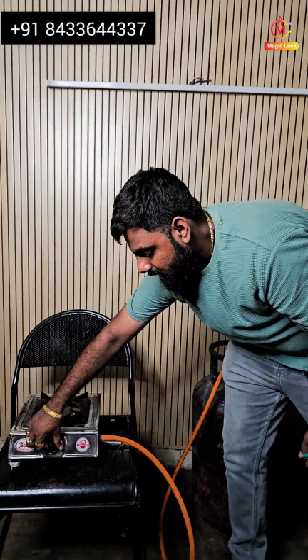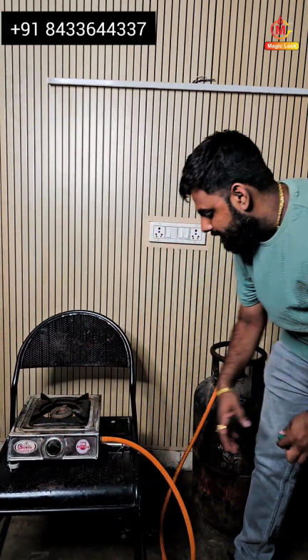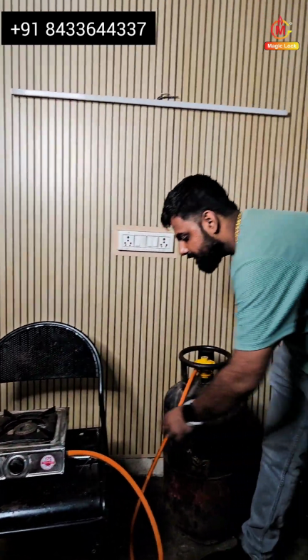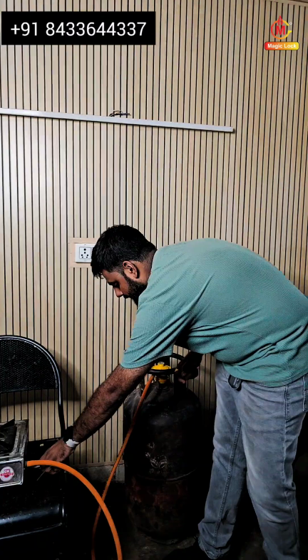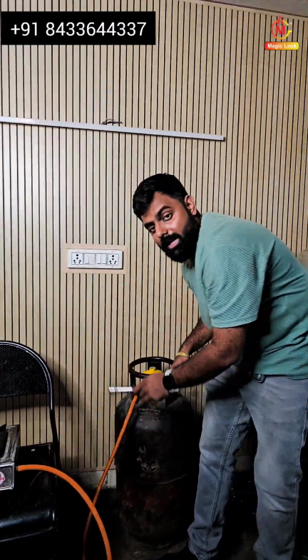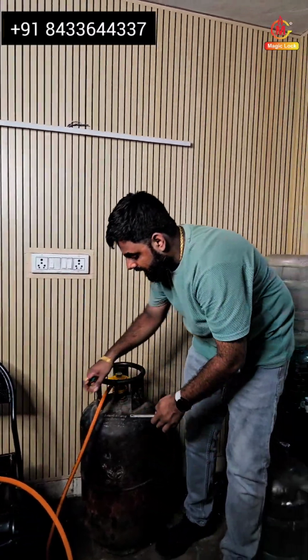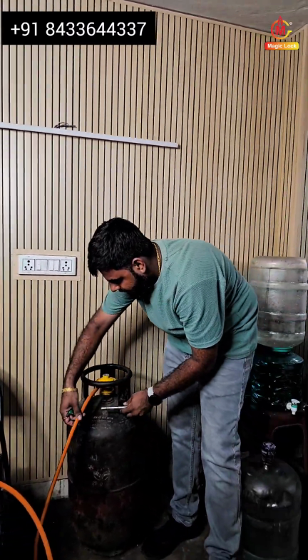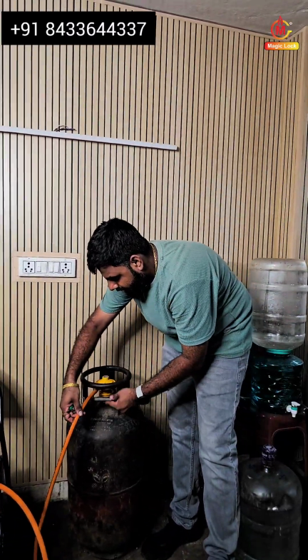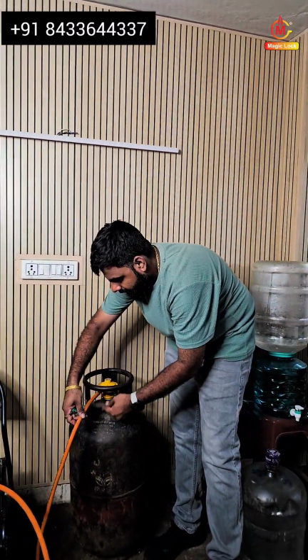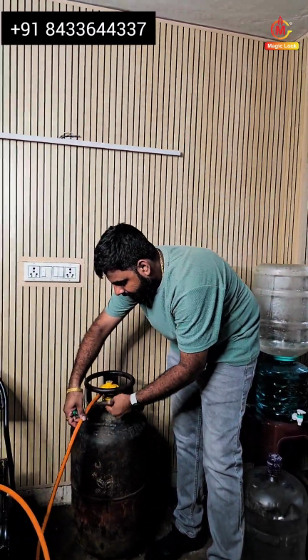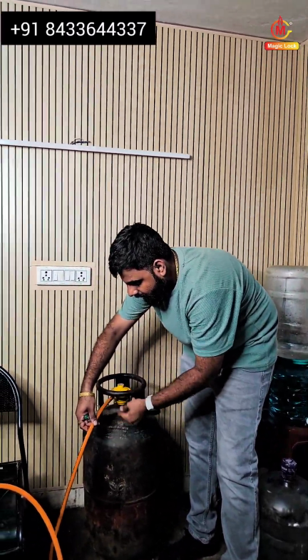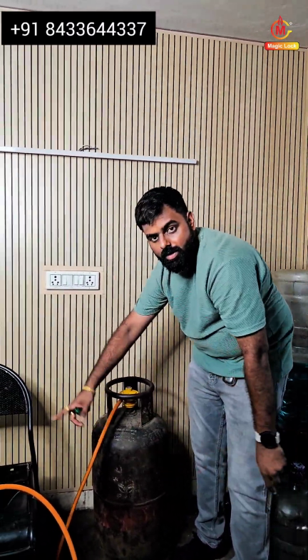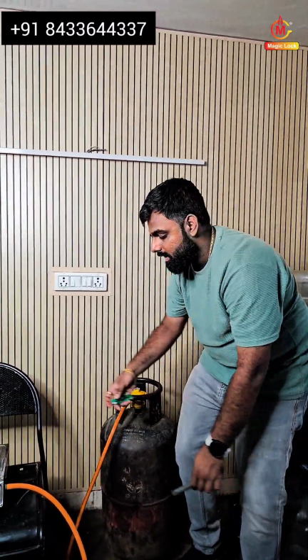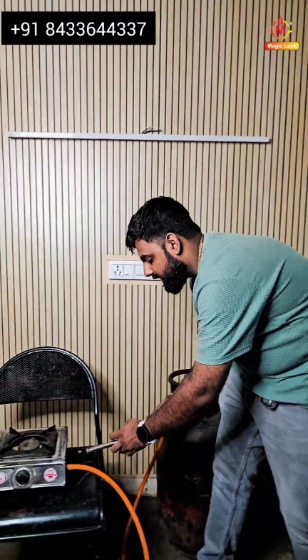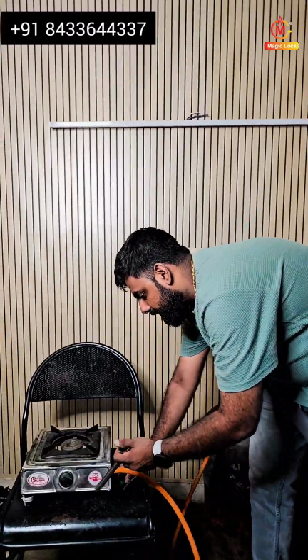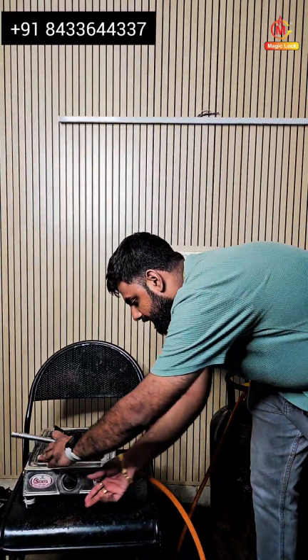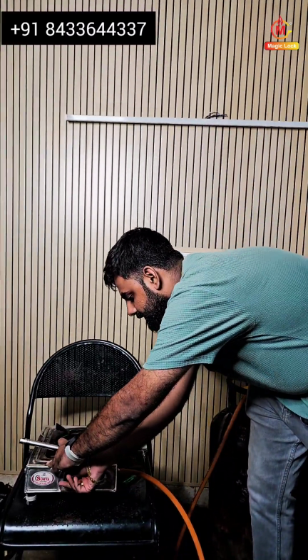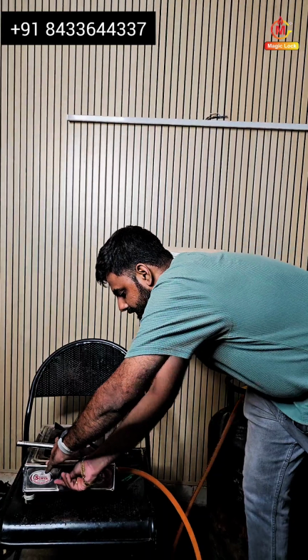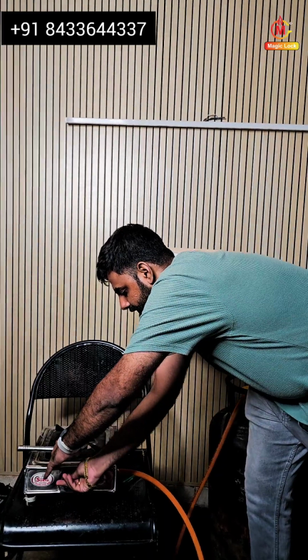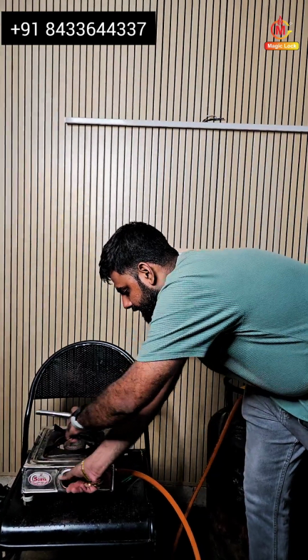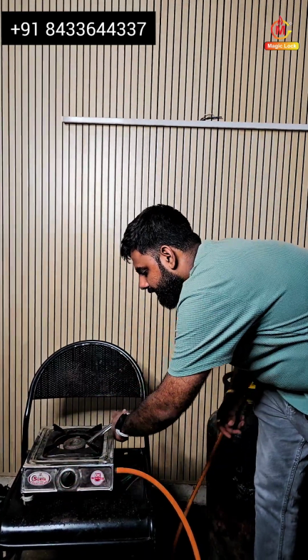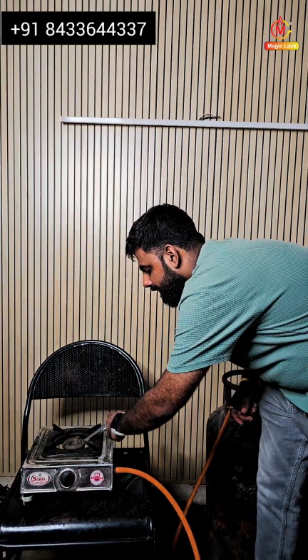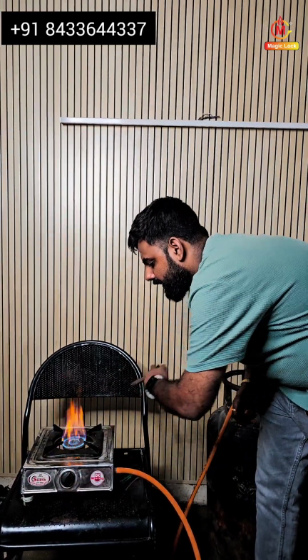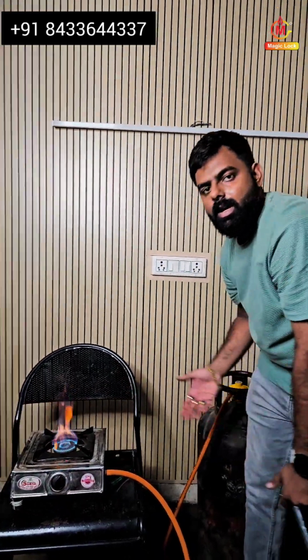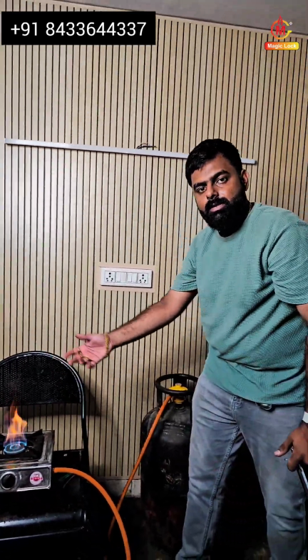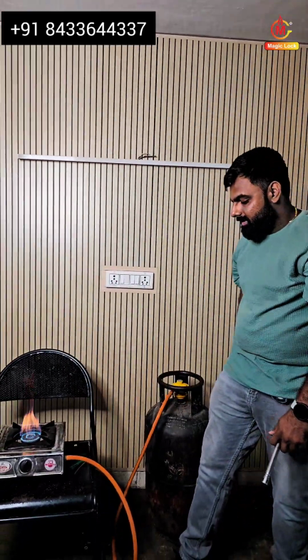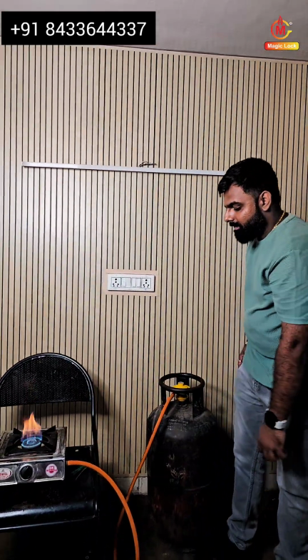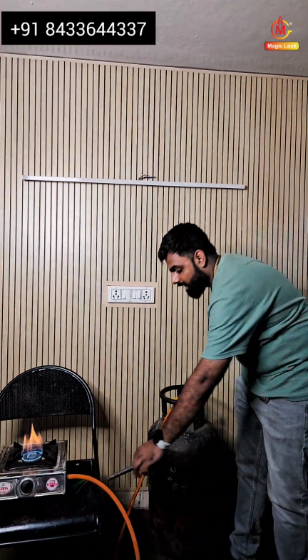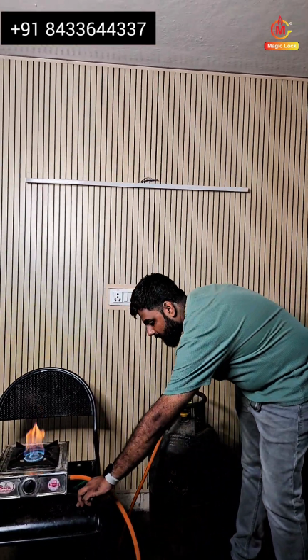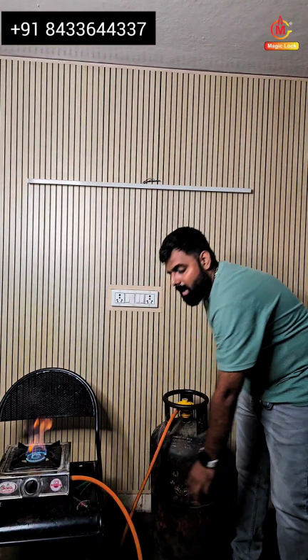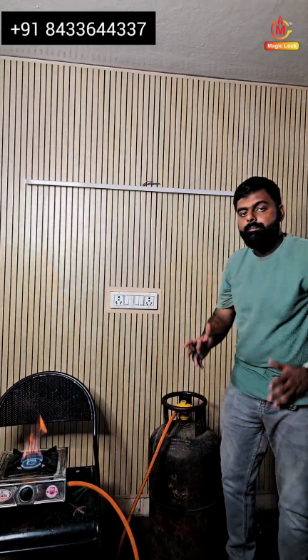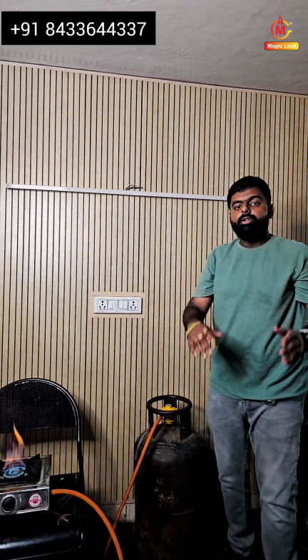Again, I will be installing this hose pipe onto the stove, and after turning on the stove I'll activate it again to check whether the gas is activated or not. As you can see, after clearing the leakage, the gas supply is now constant.